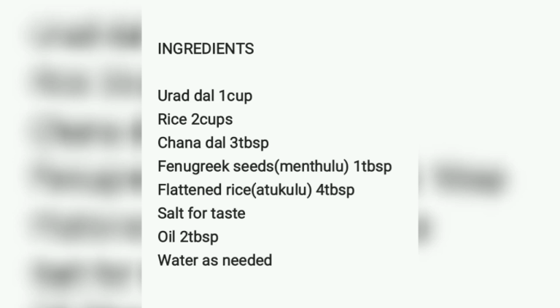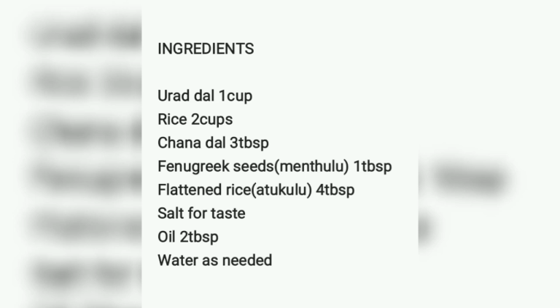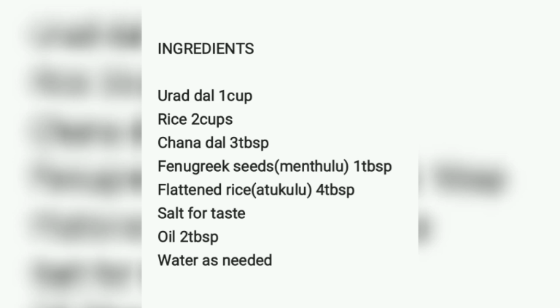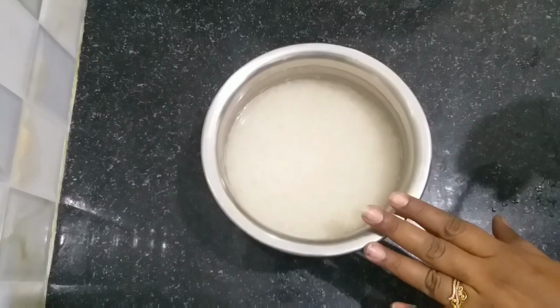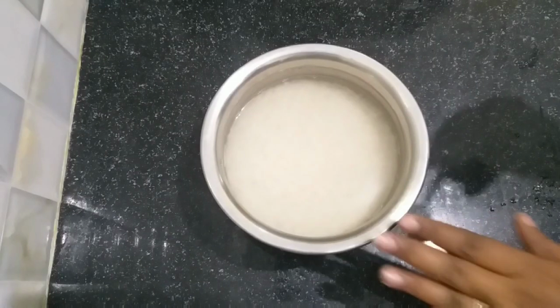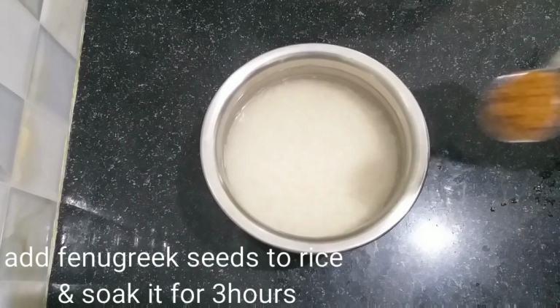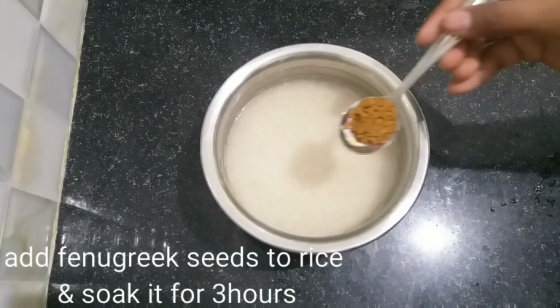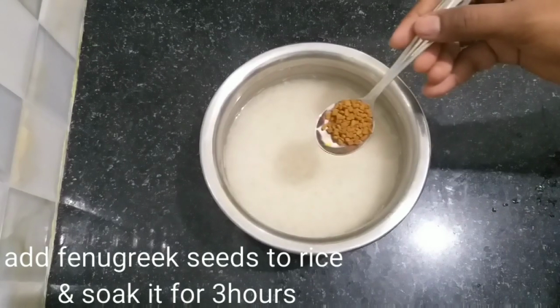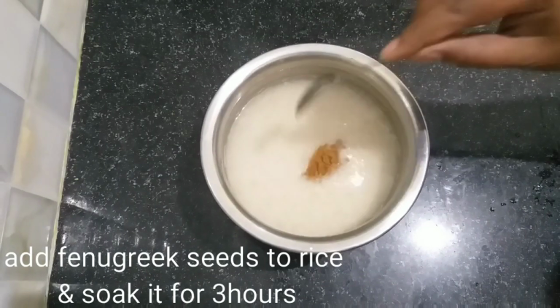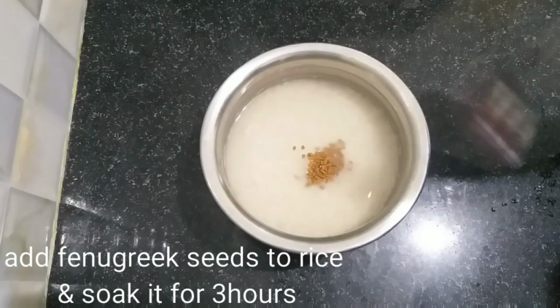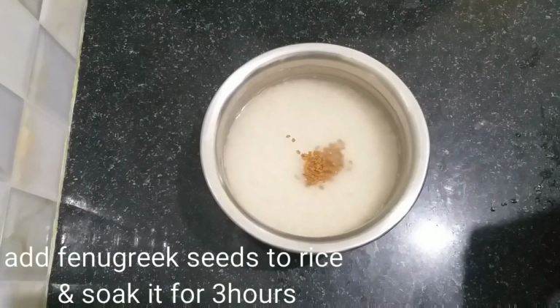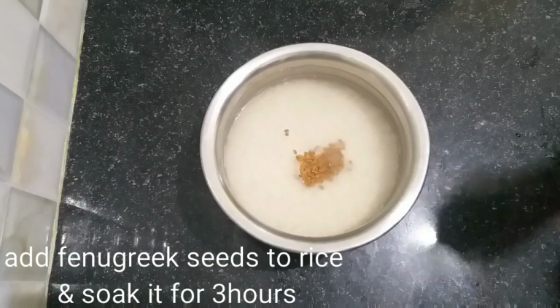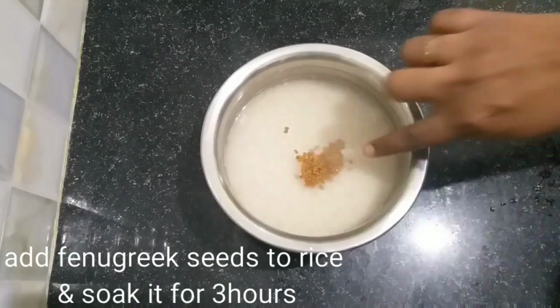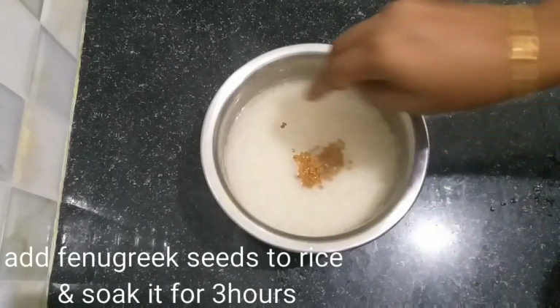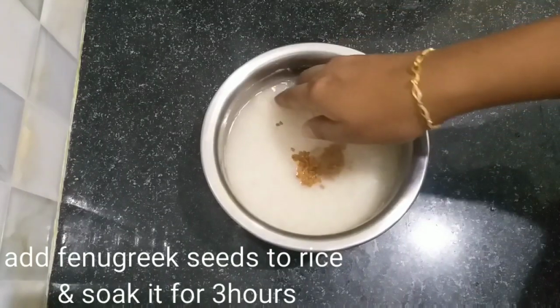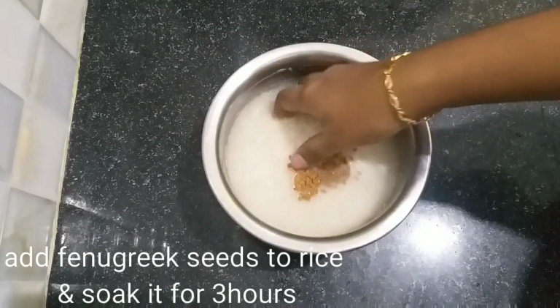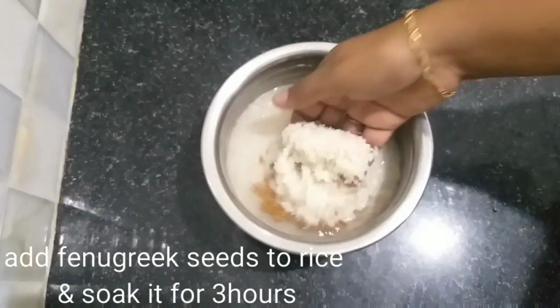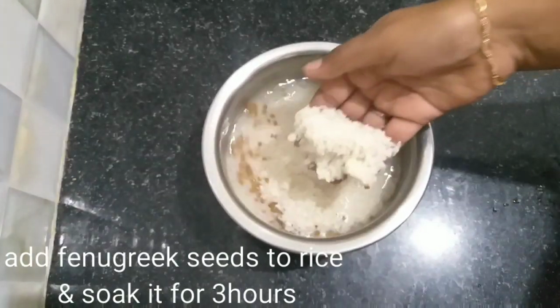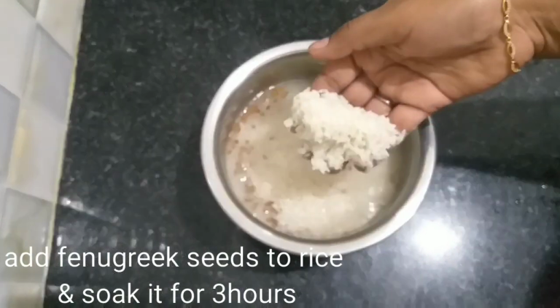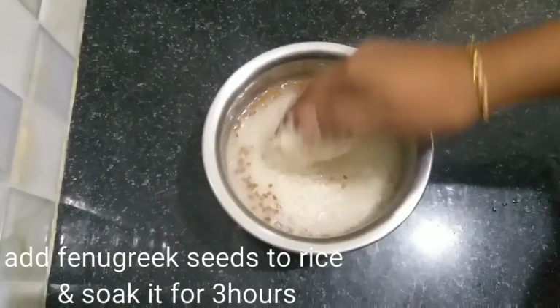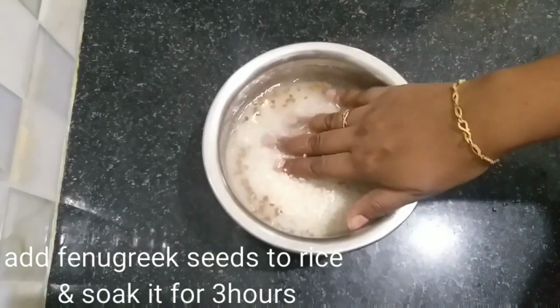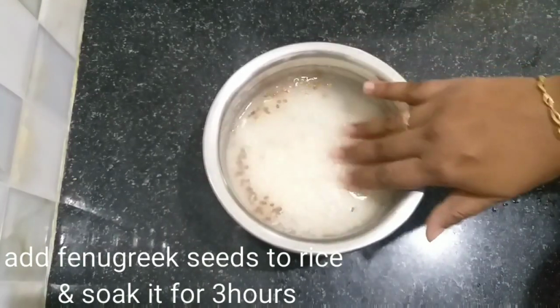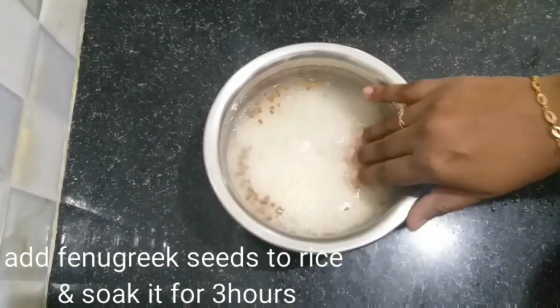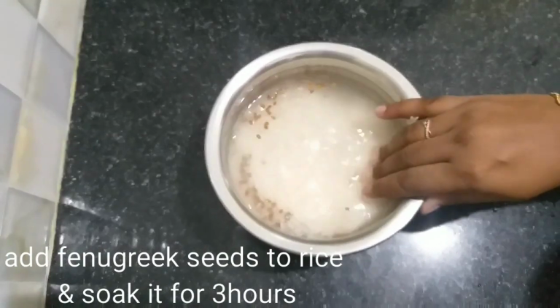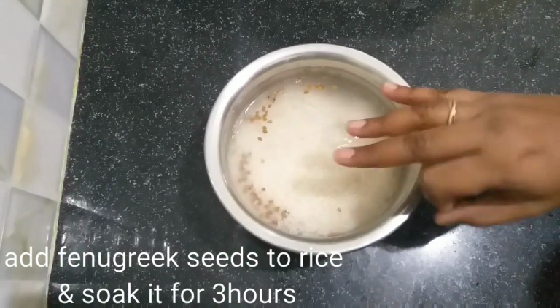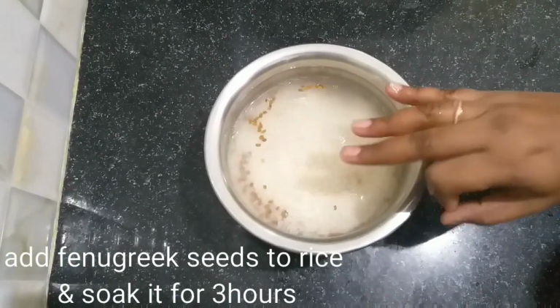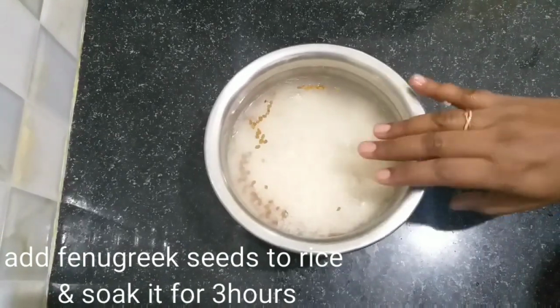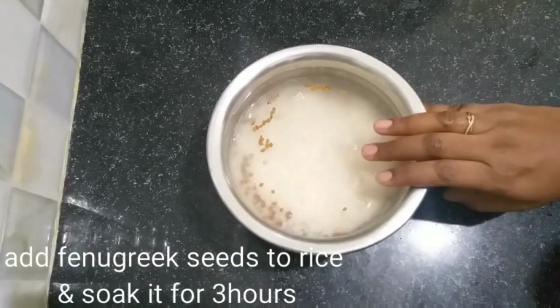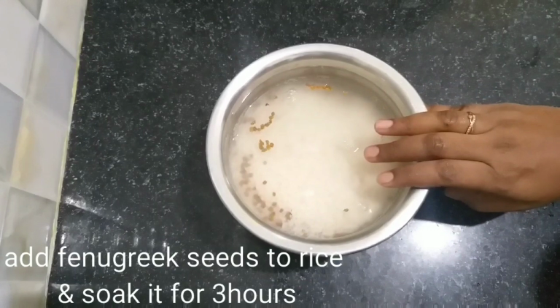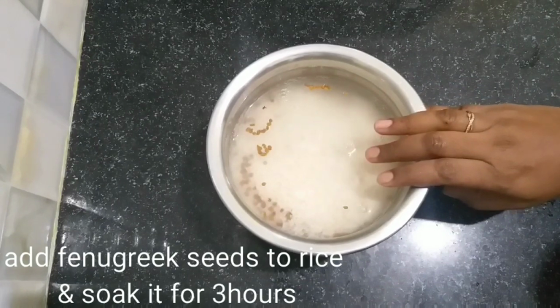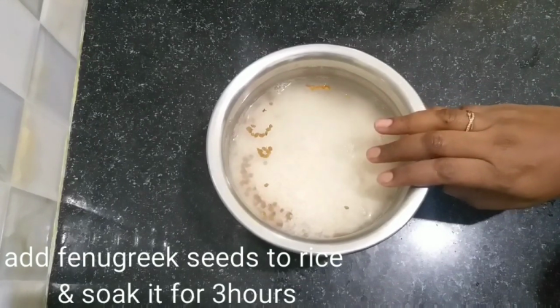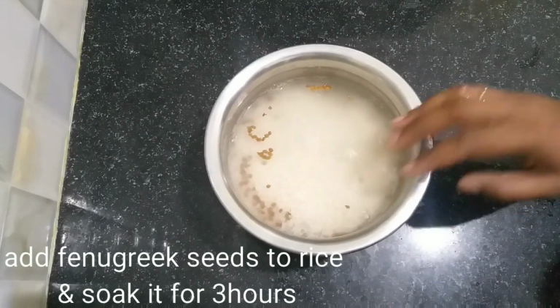First, add in the rice. Add the rice and soak for 3 hours. Add about 2 to 4 portions and mix the ratio of rice.